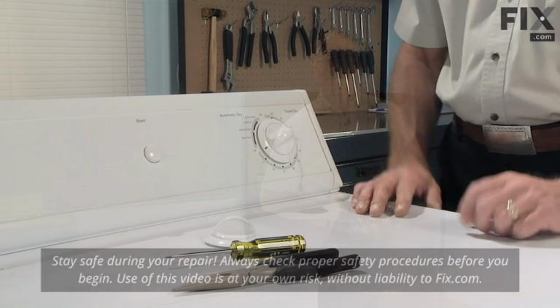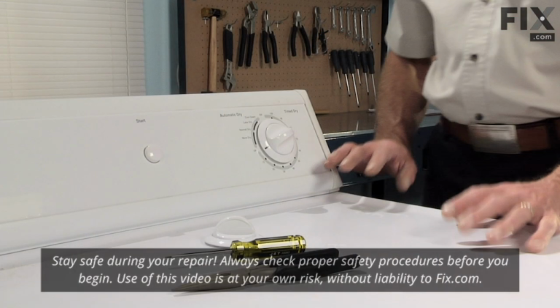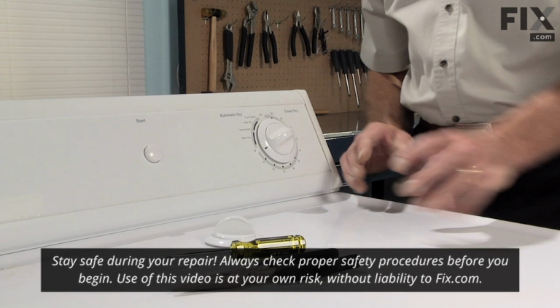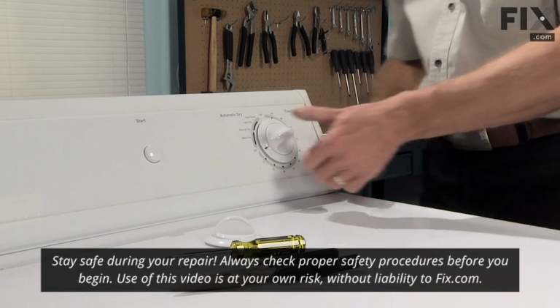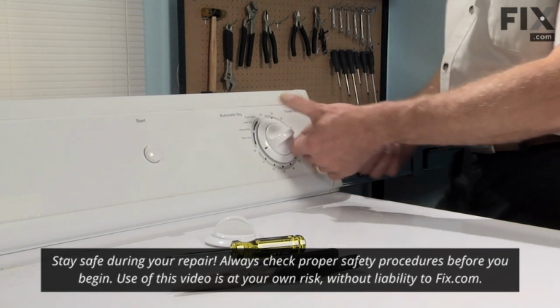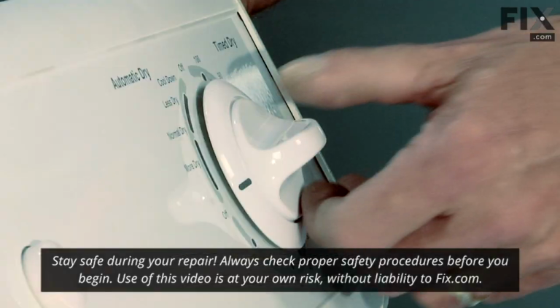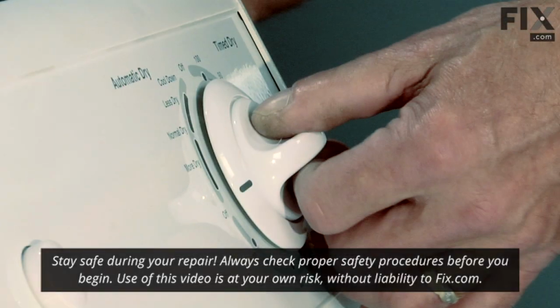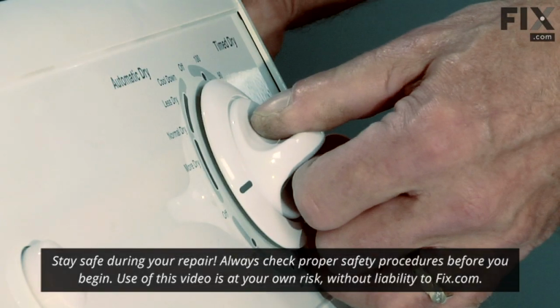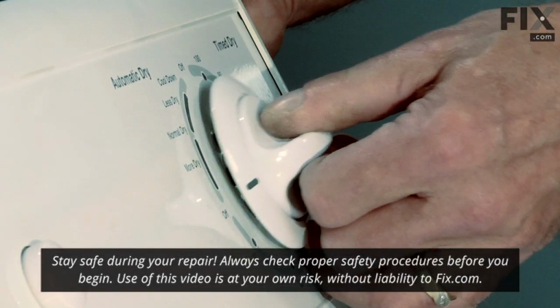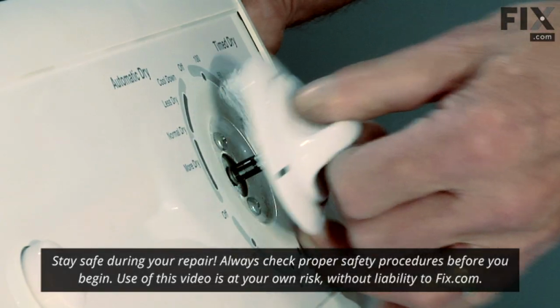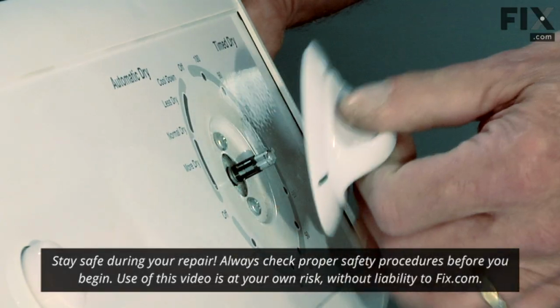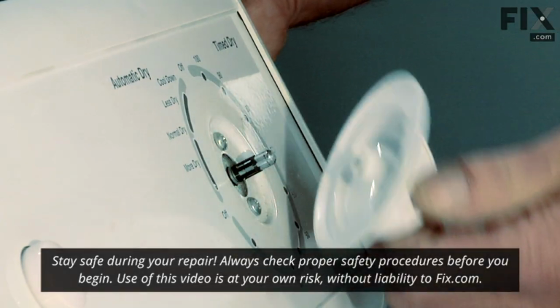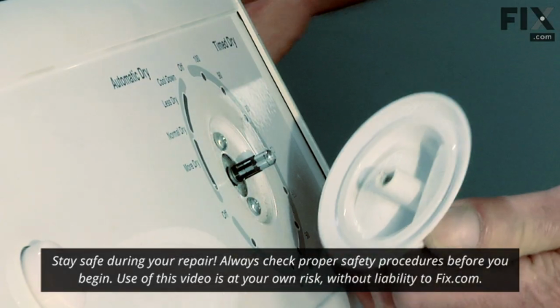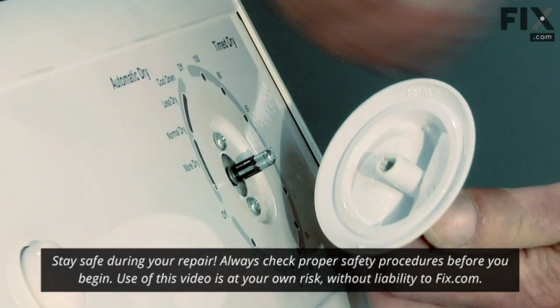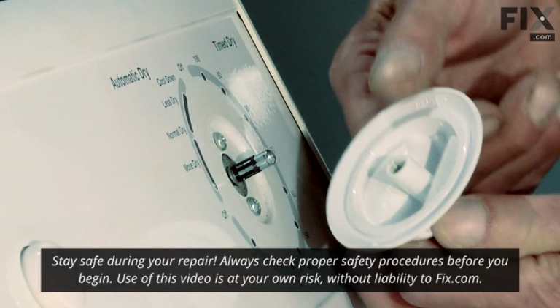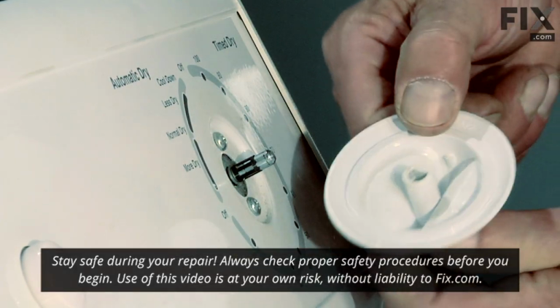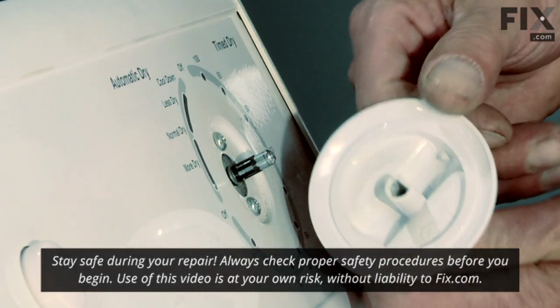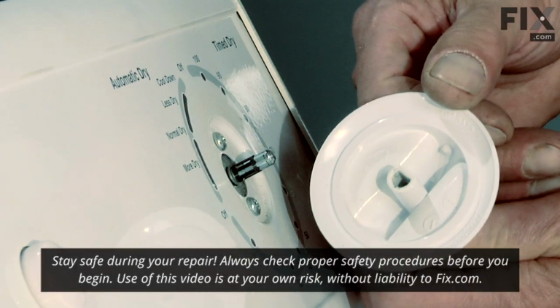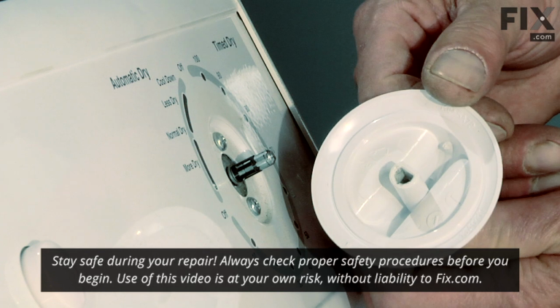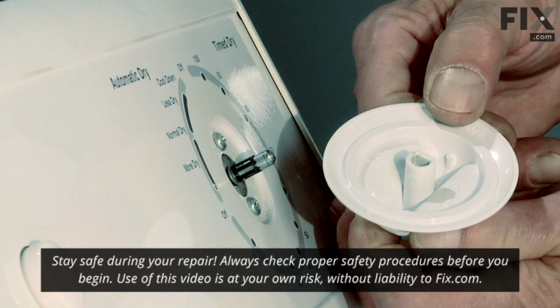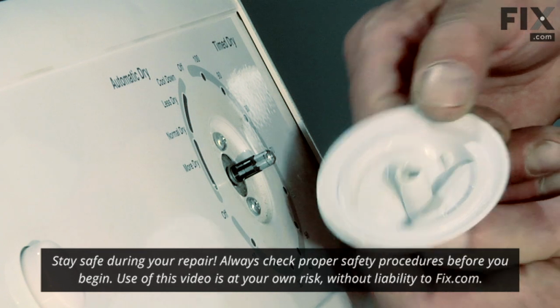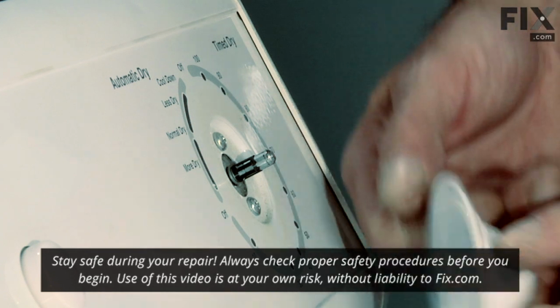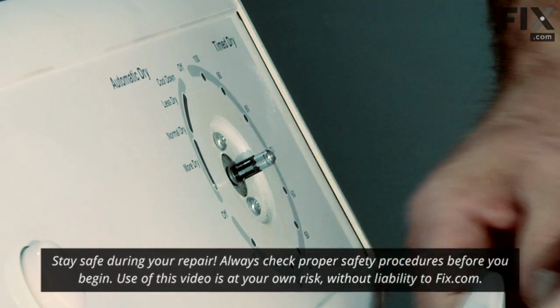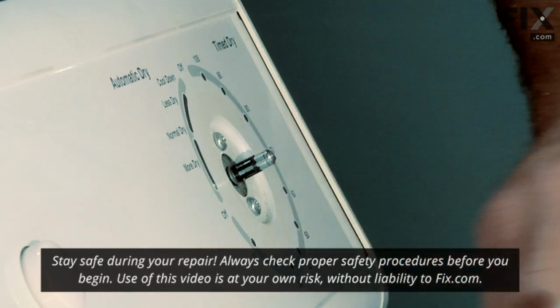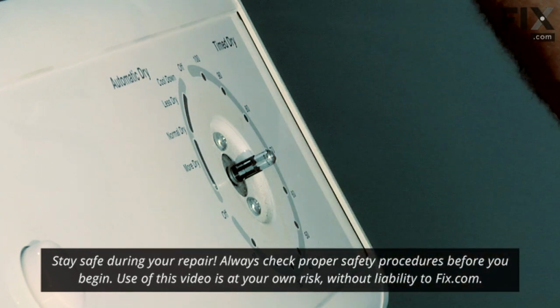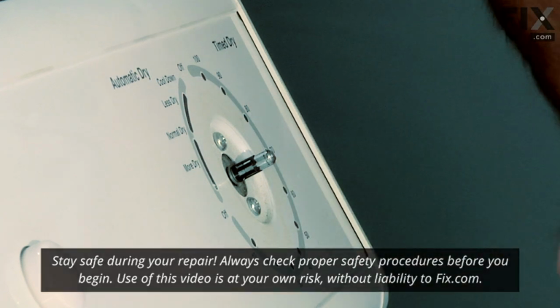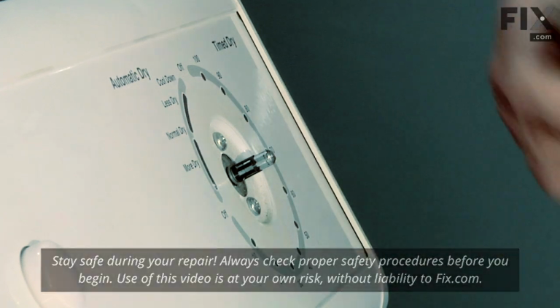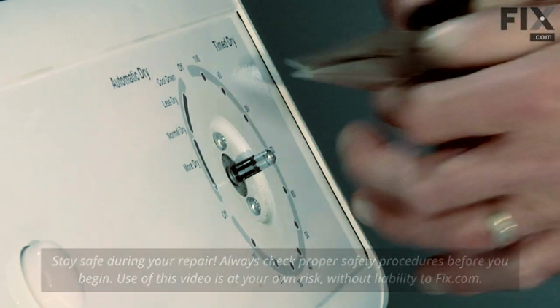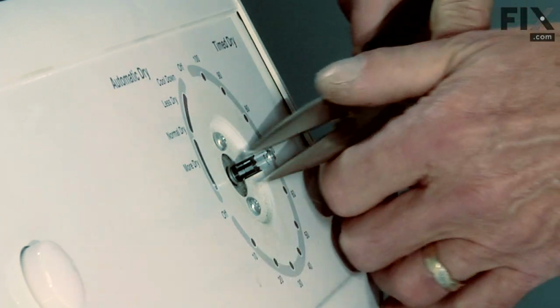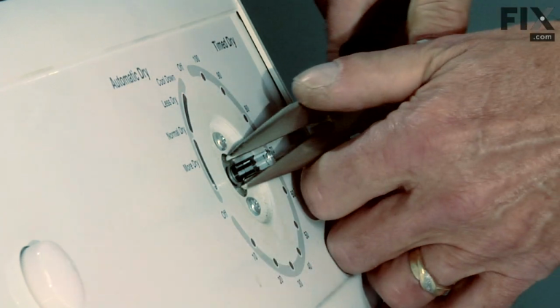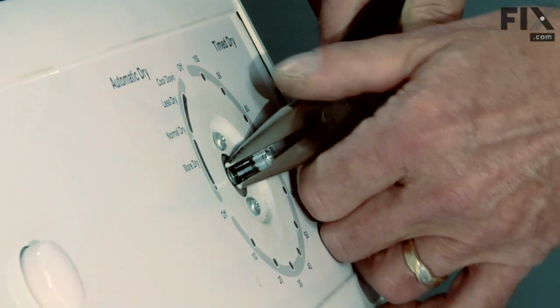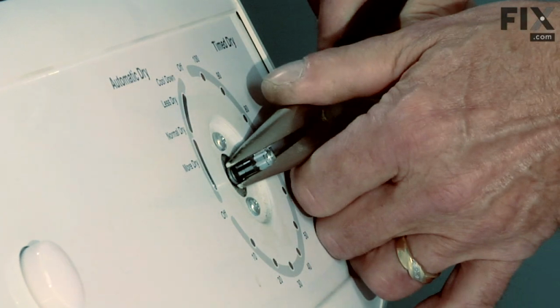This is a very easy job. We just need to grab hold of that knob and pull it off. Chances are this portion is cracked and the metal insert is still stuck on the timer shaft, so we need to pull that off of there.